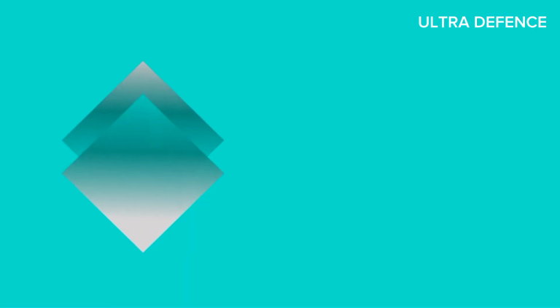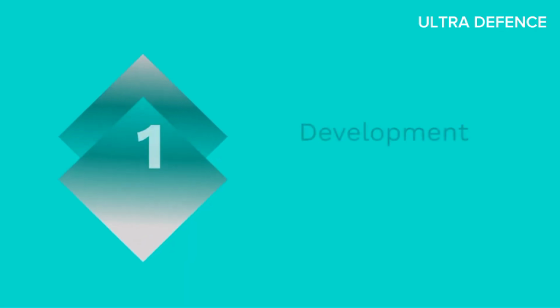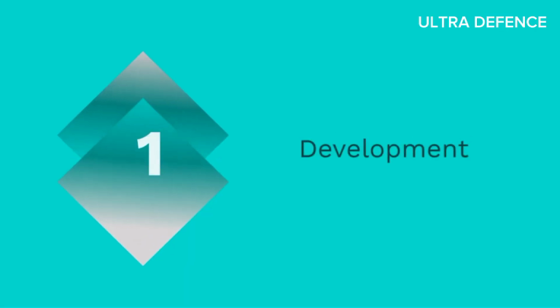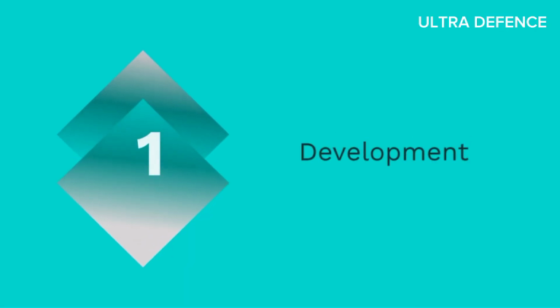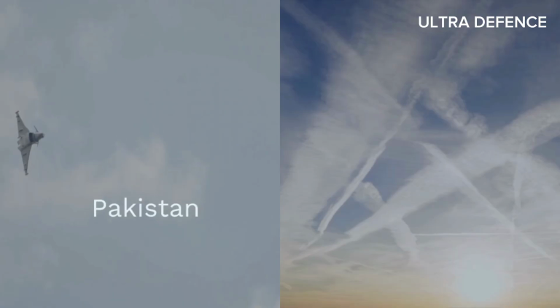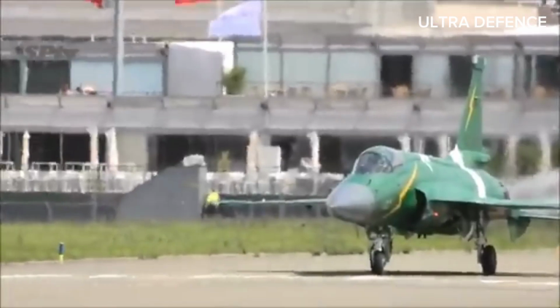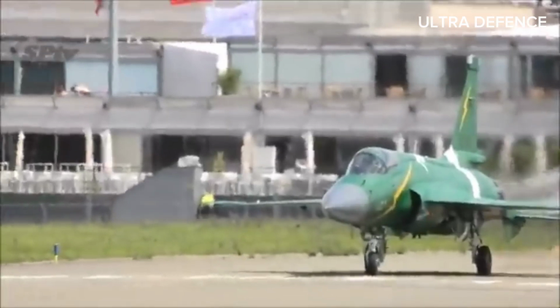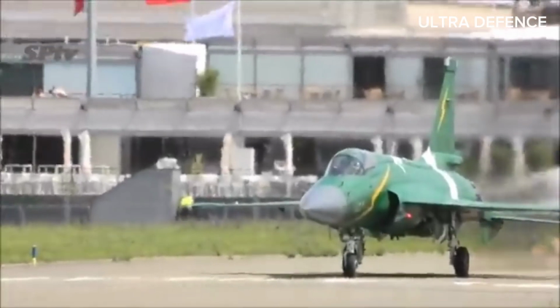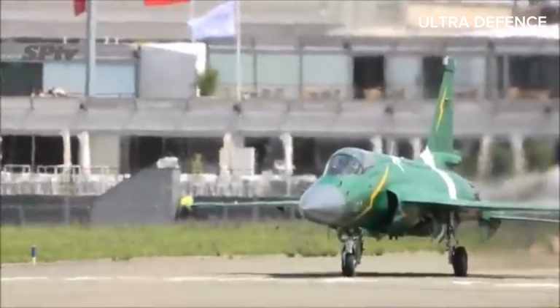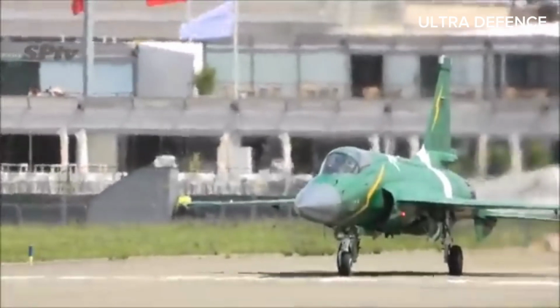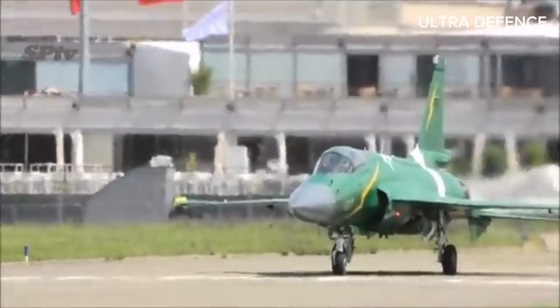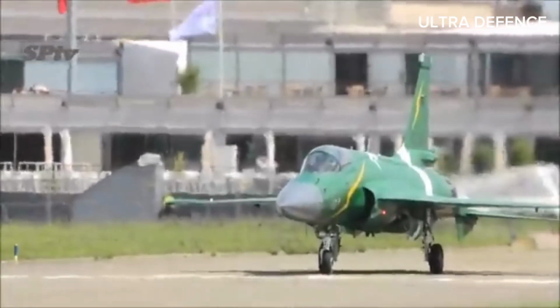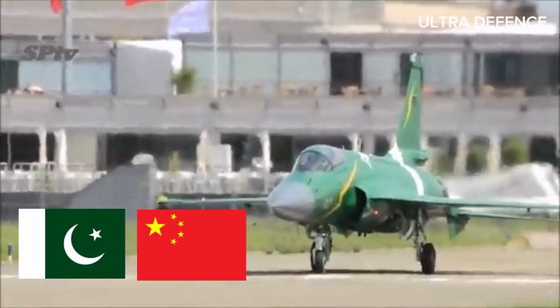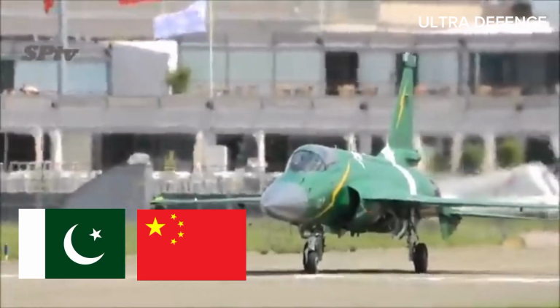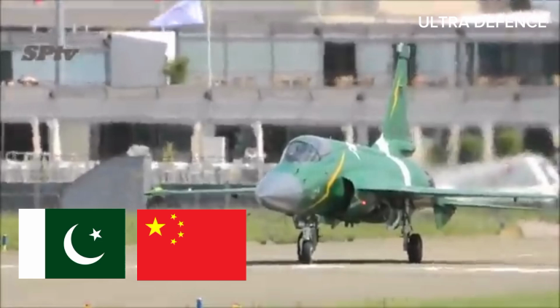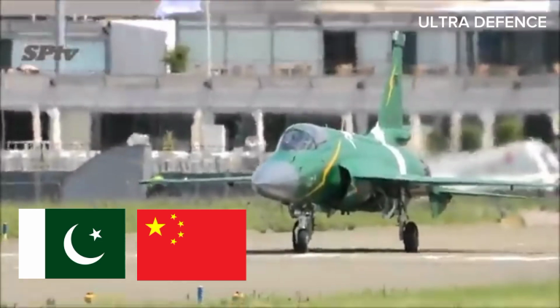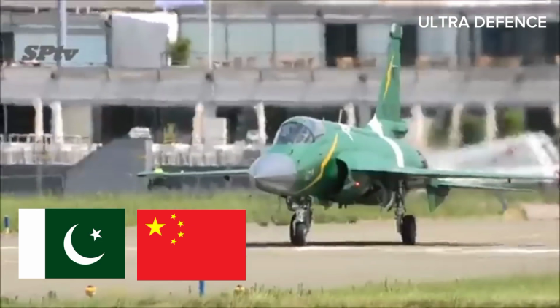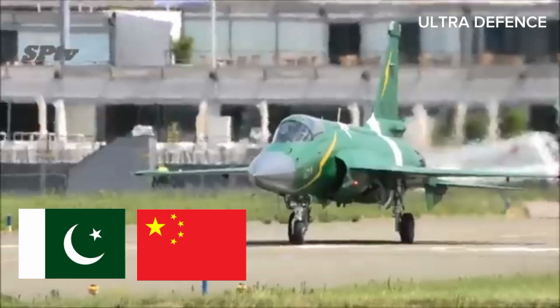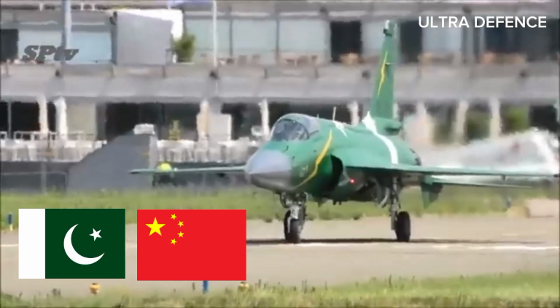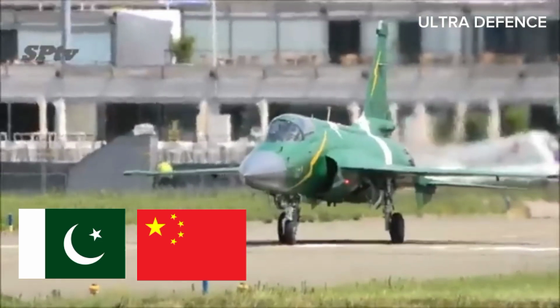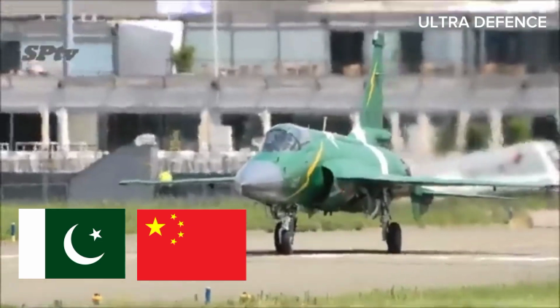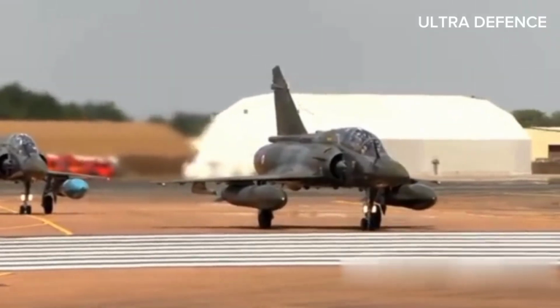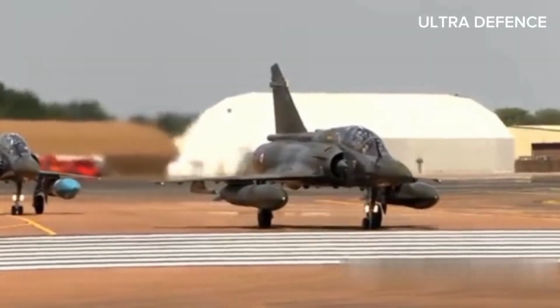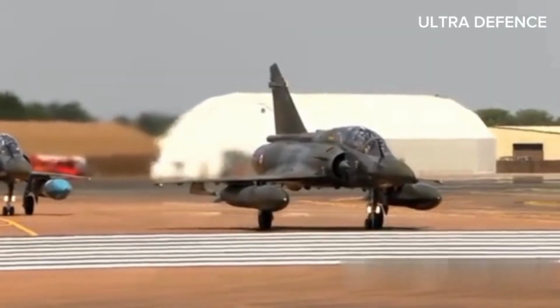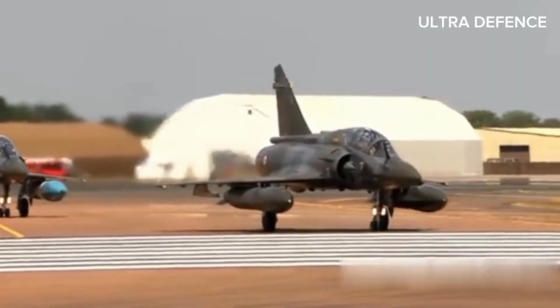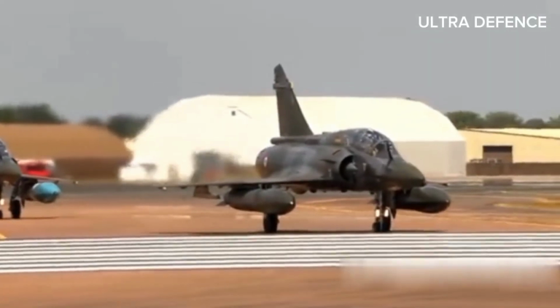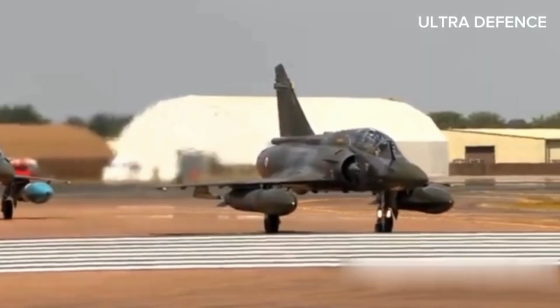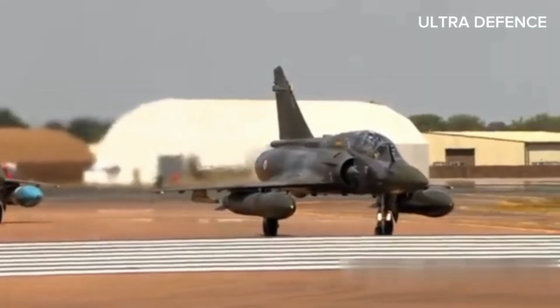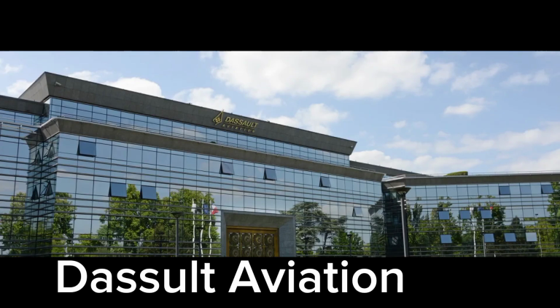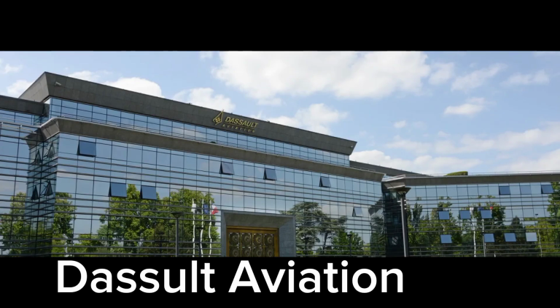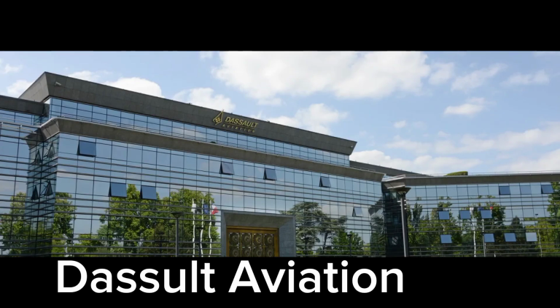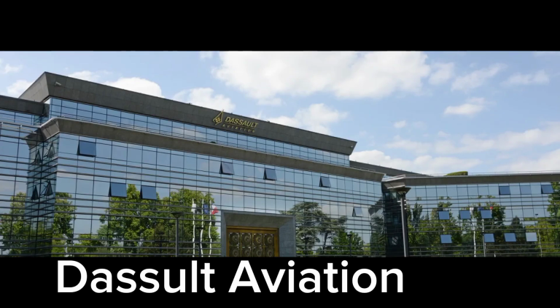1. Development. The JF-17 Thunder was jointly developed by Pakistan and China, while the Mirage 2000 was developed by France's Dassault Aviation.